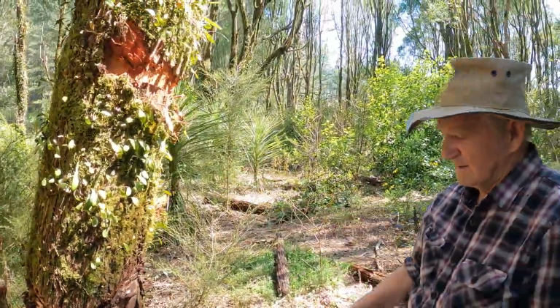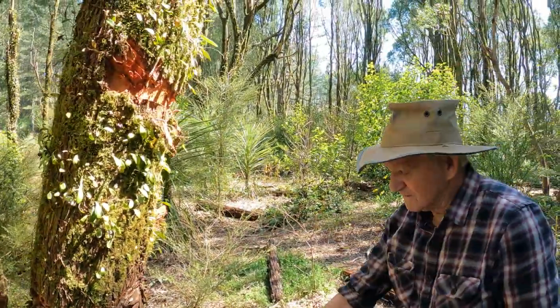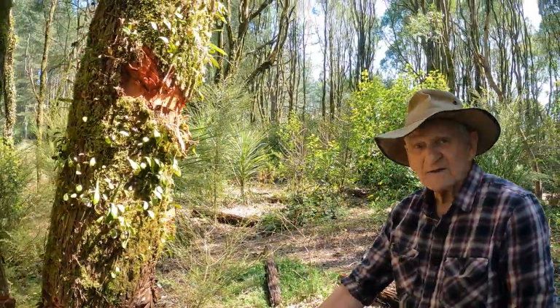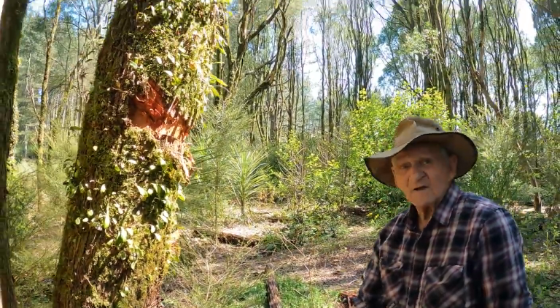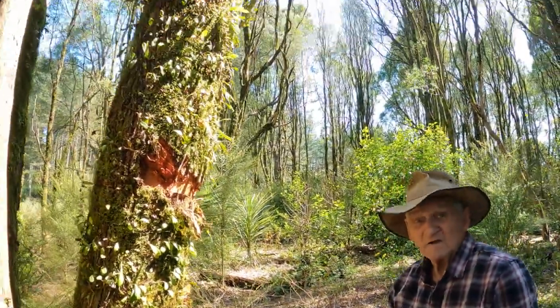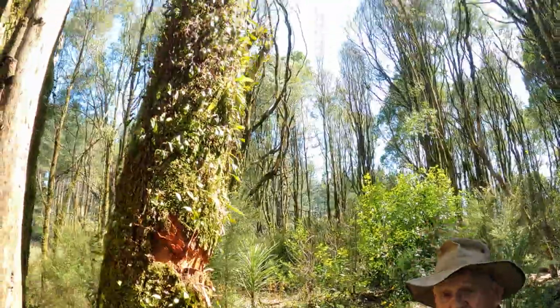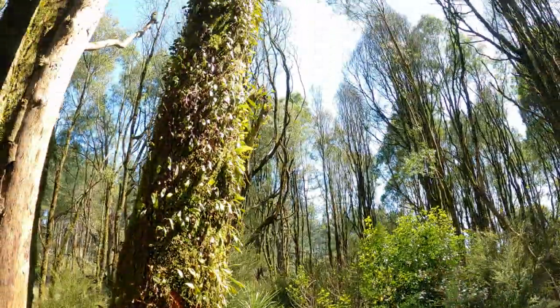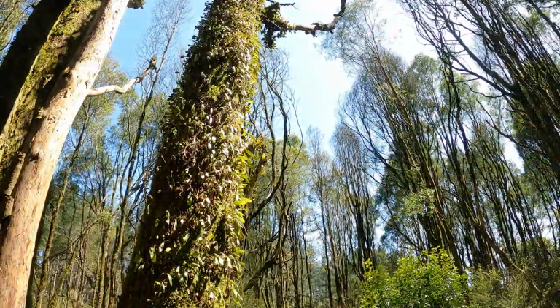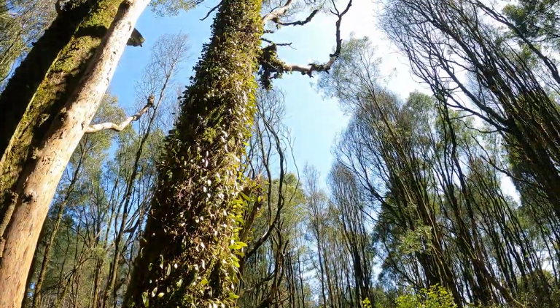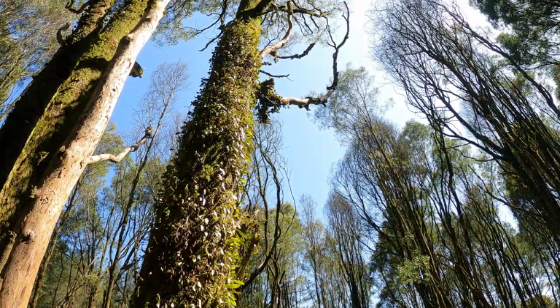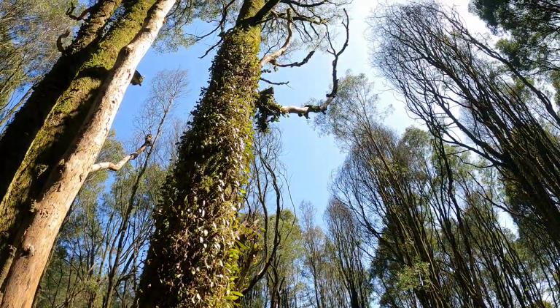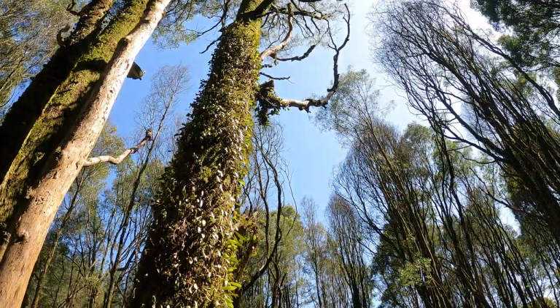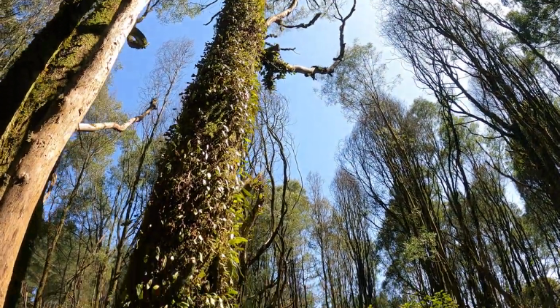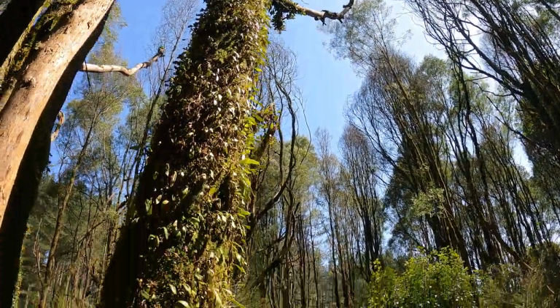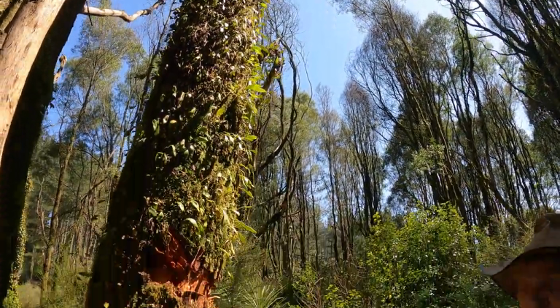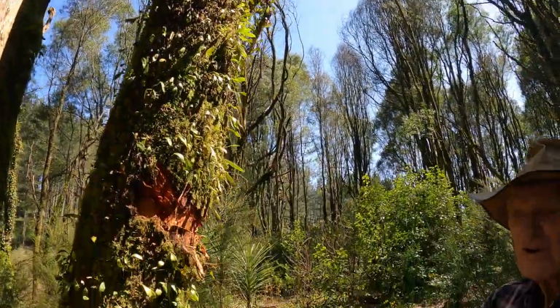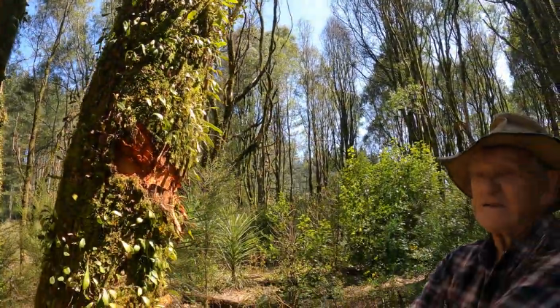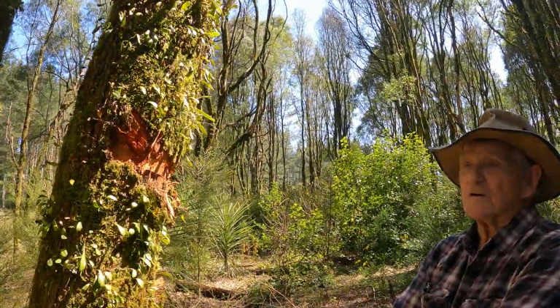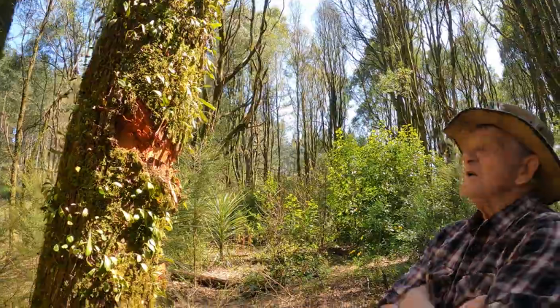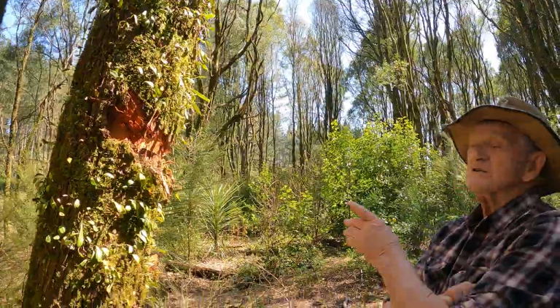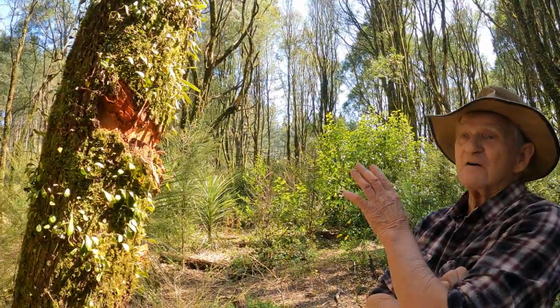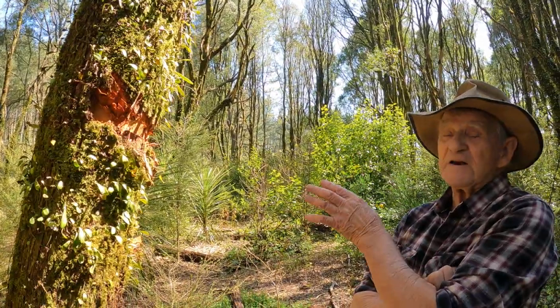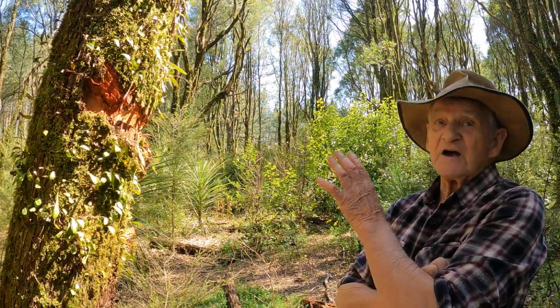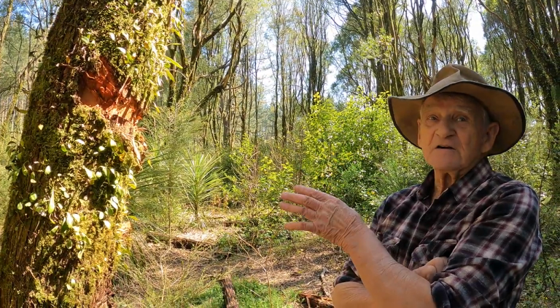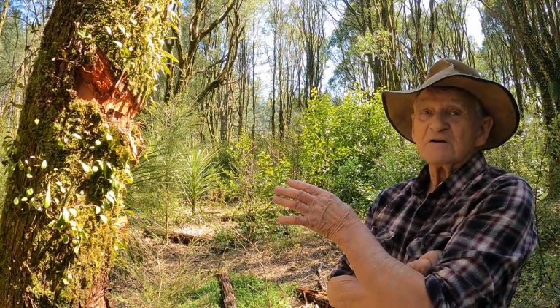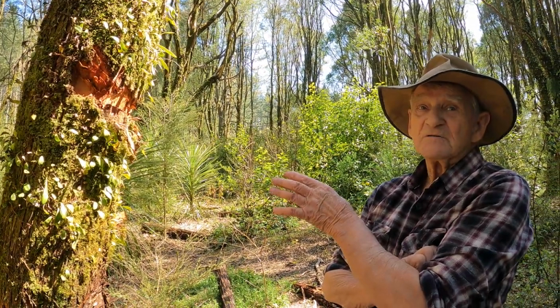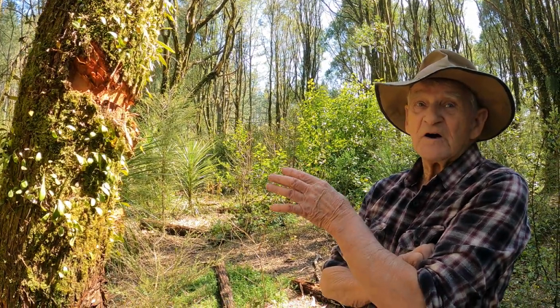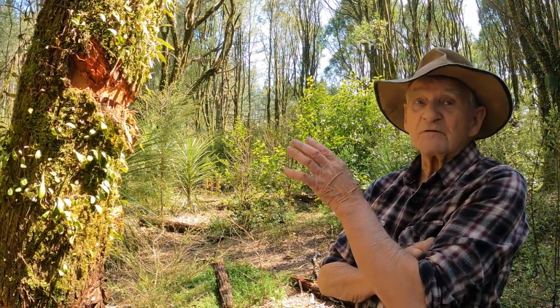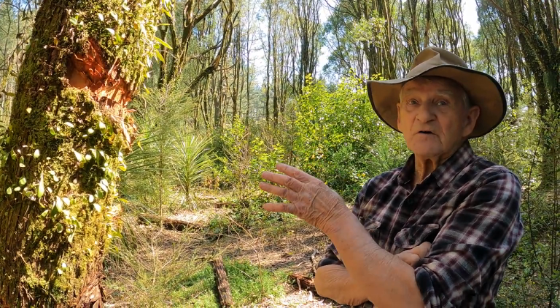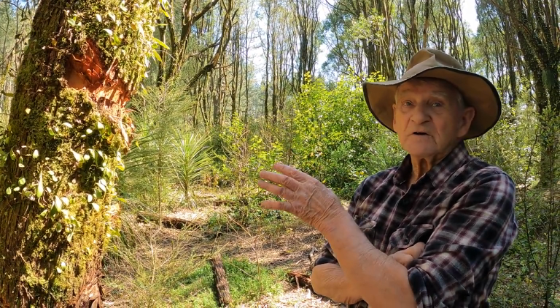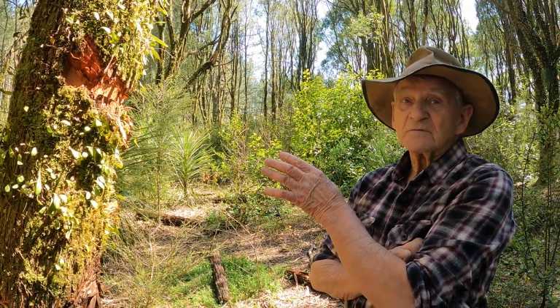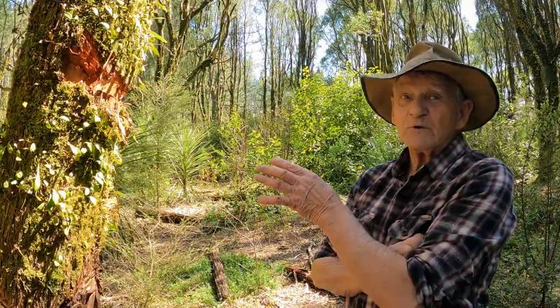Joe, why are you killing these trees? Well, what we're going to do here — we're making a New Zealand native forest. These are Australian acacia, very fast growing, very good blackwood.